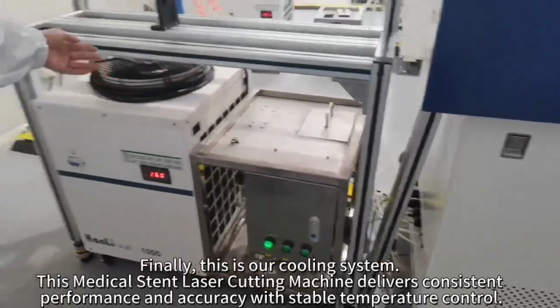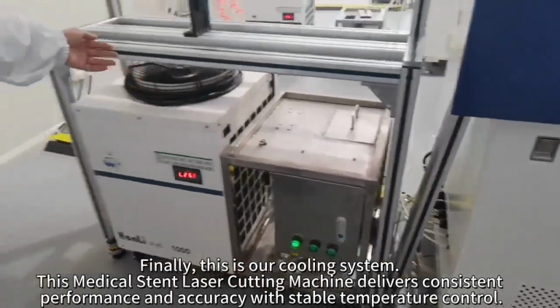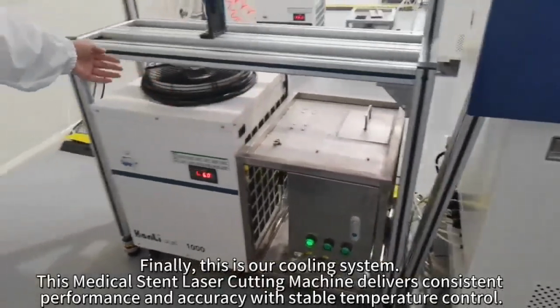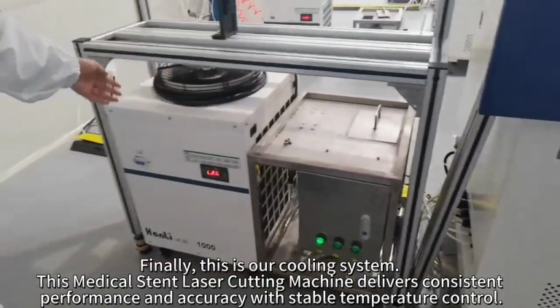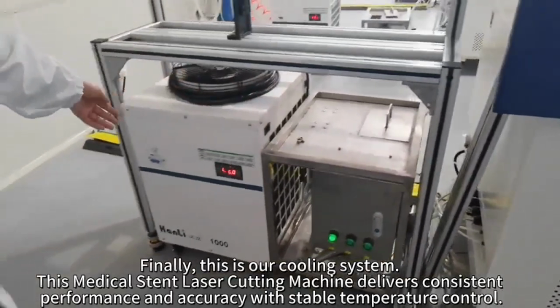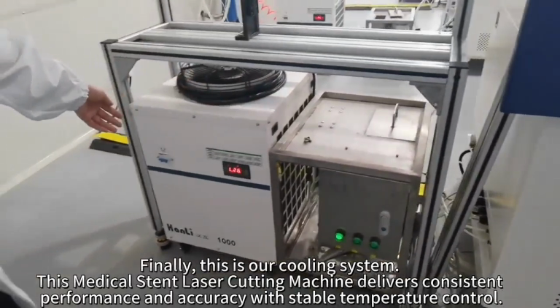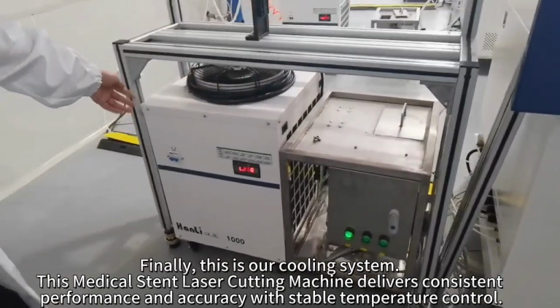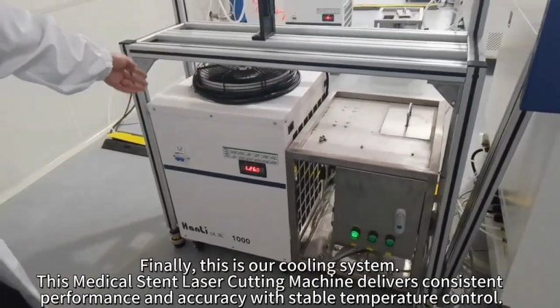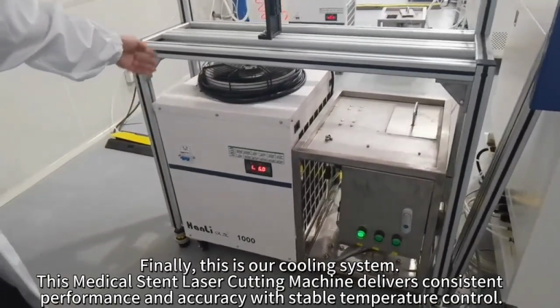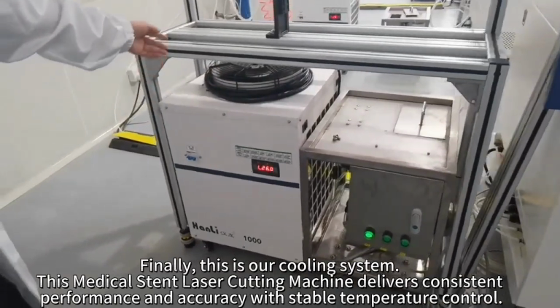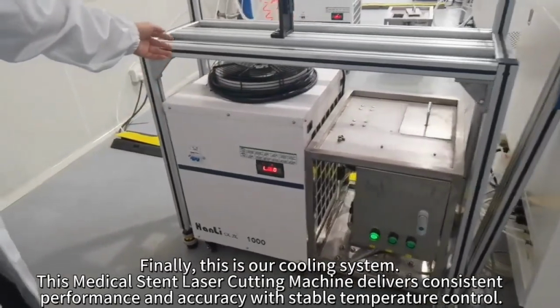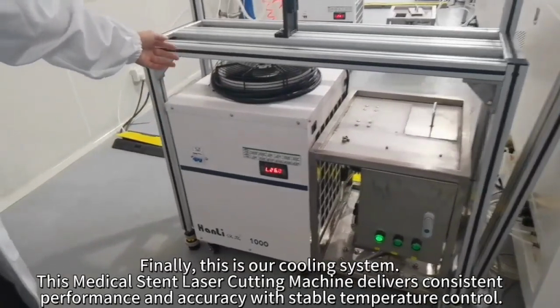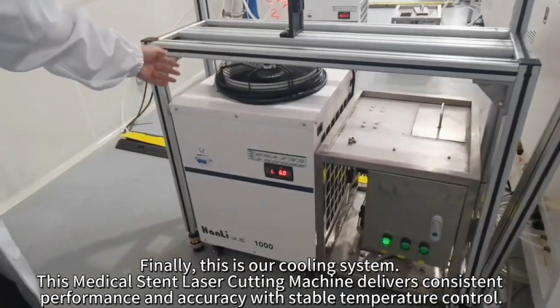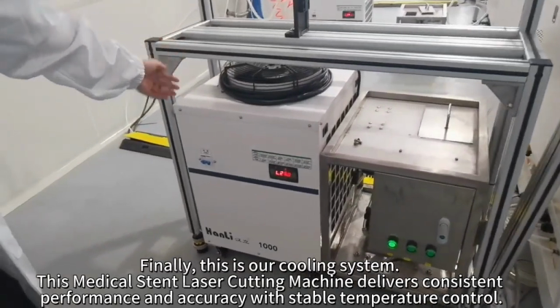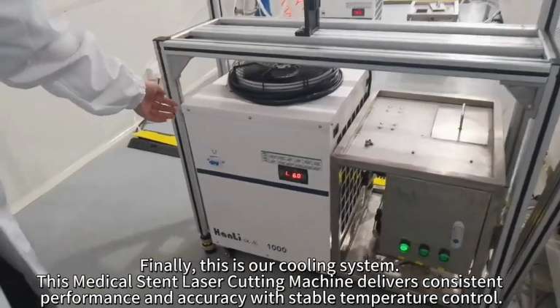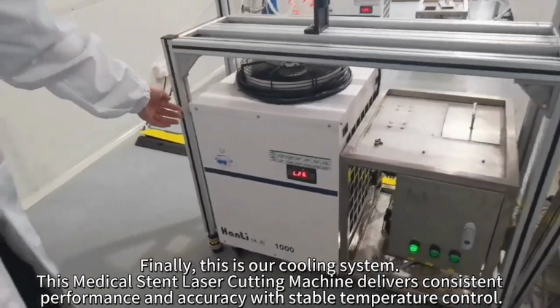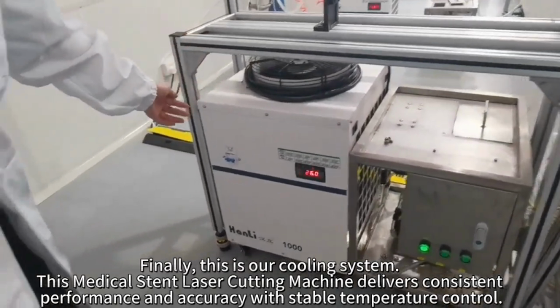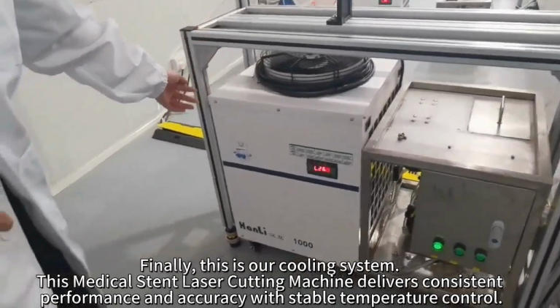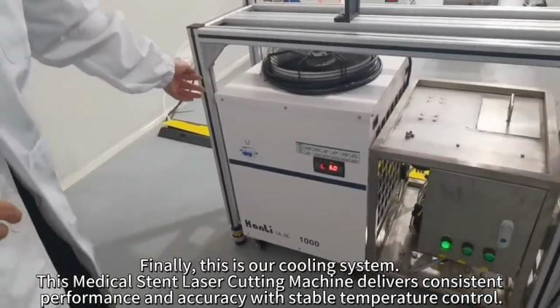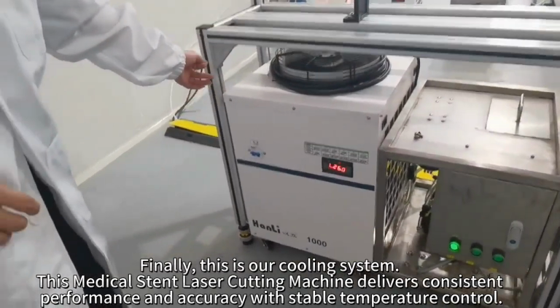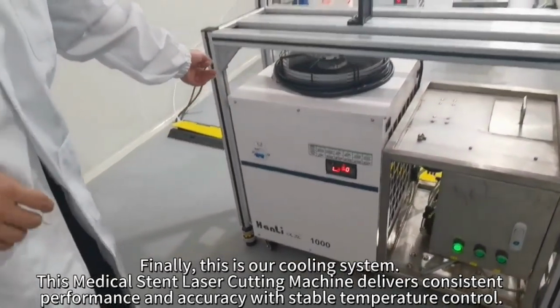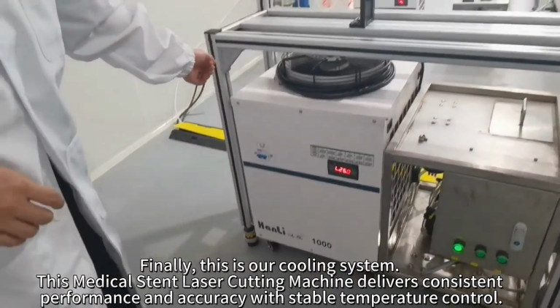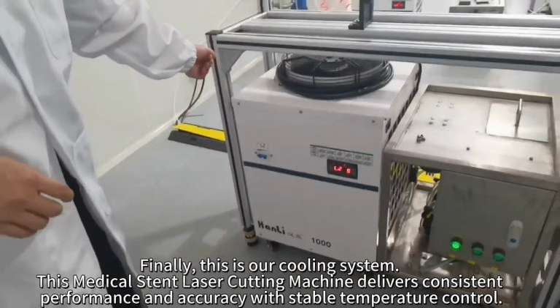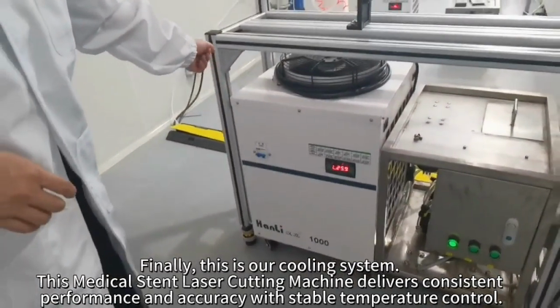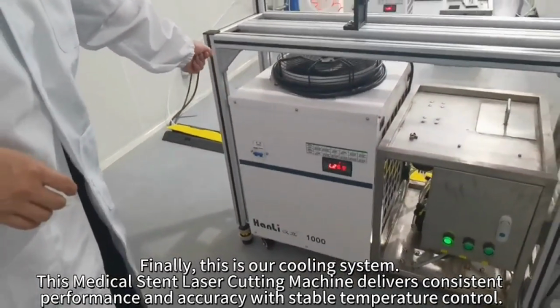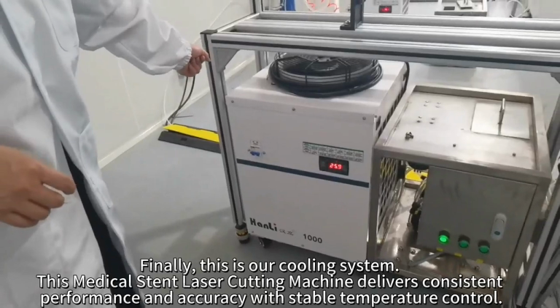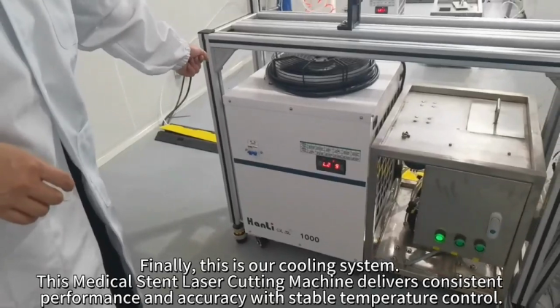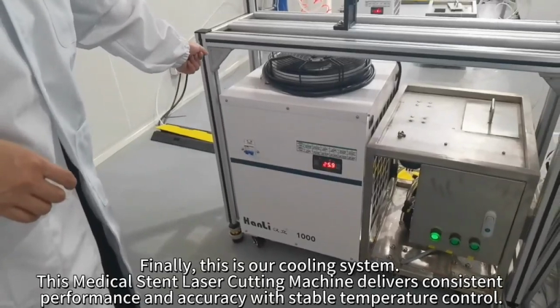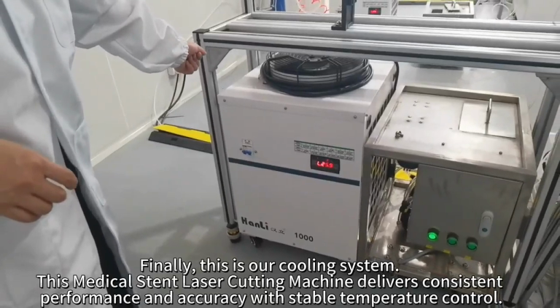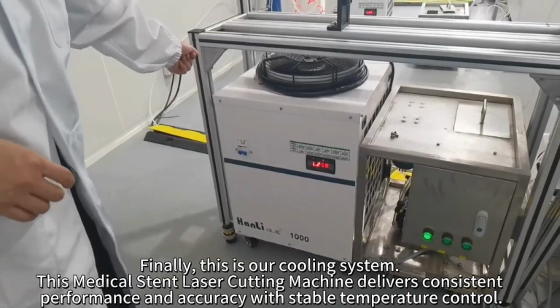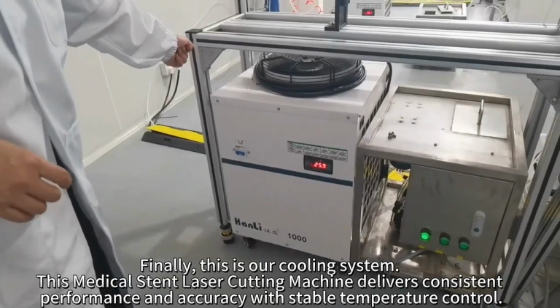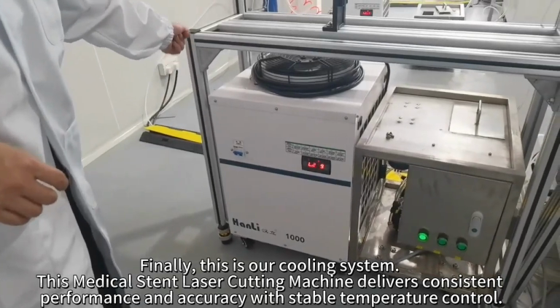Finally, this is our cooling system. This medical stand laser cutting machine delivers consistent performance and accuracy with stable temperature control.